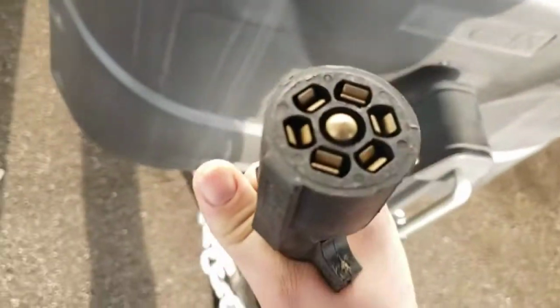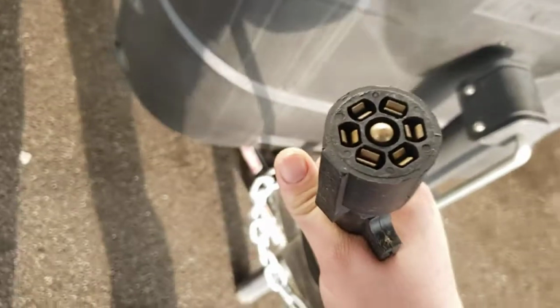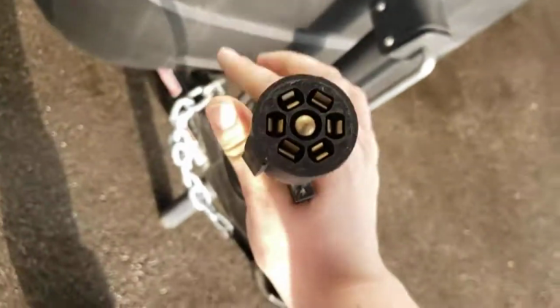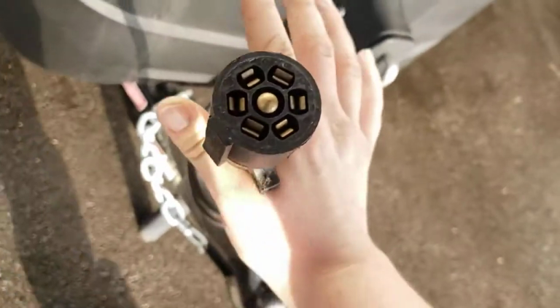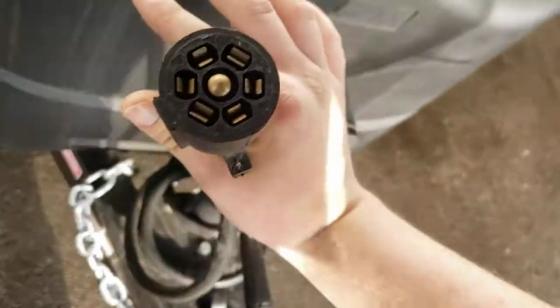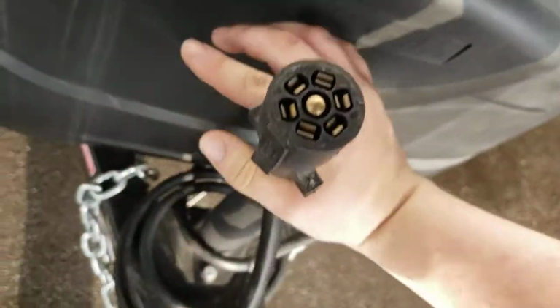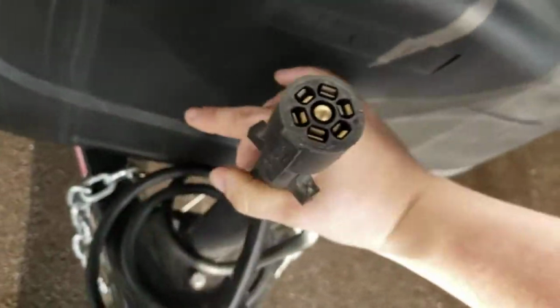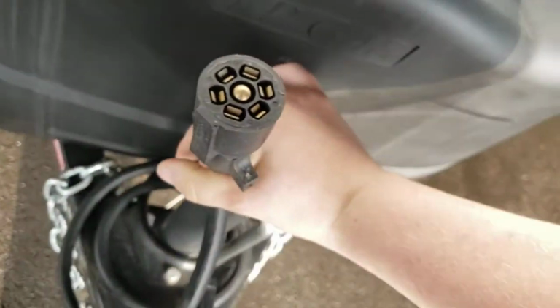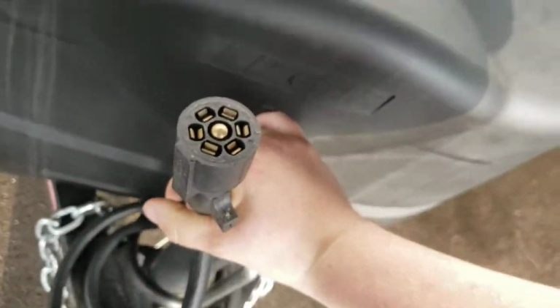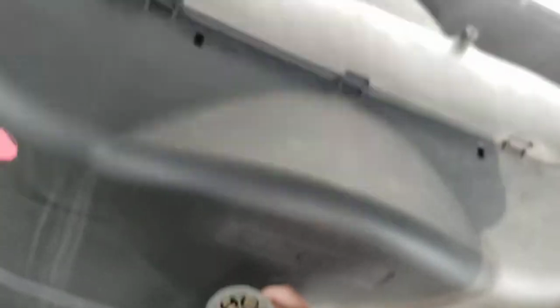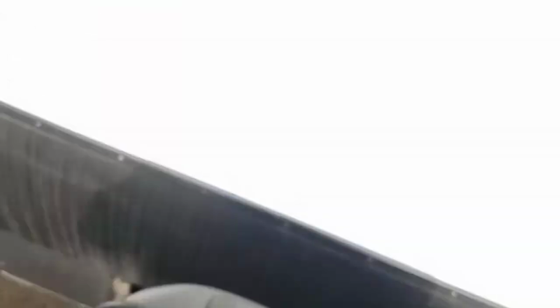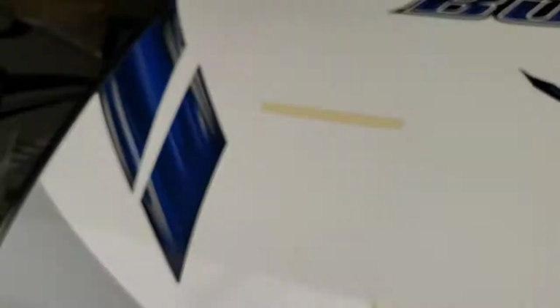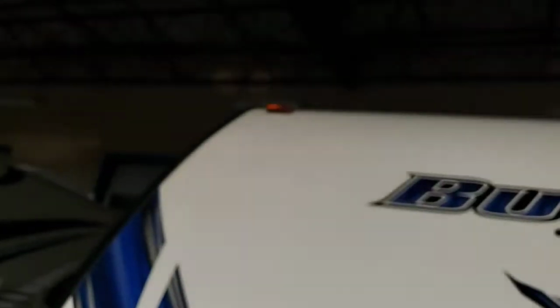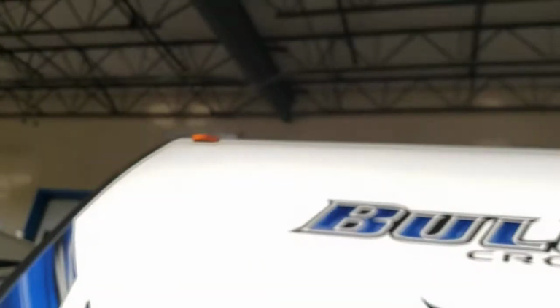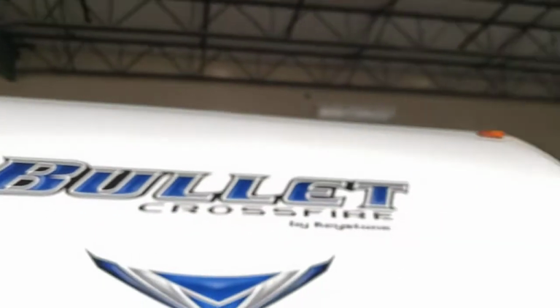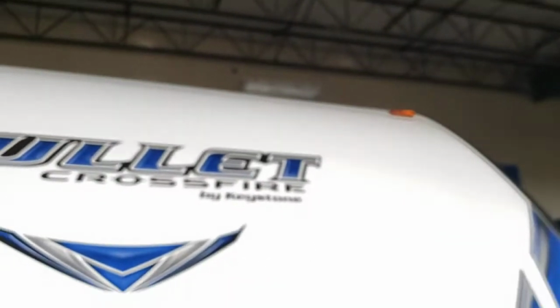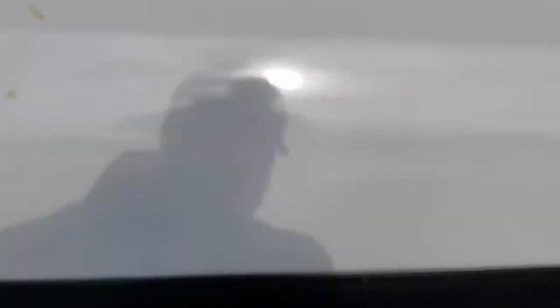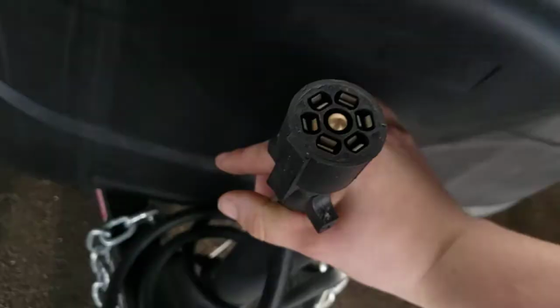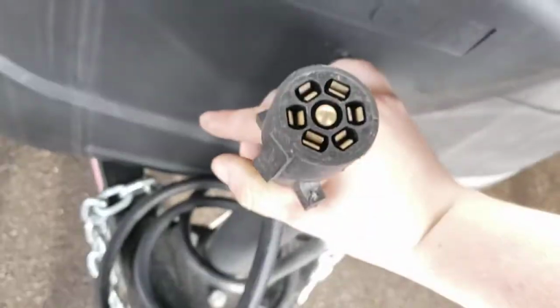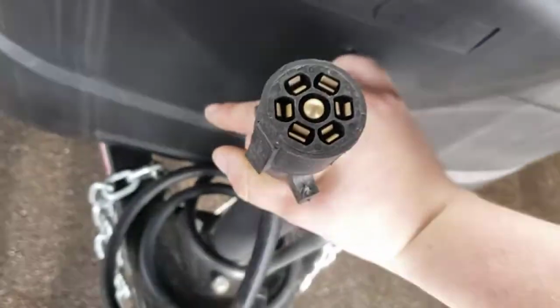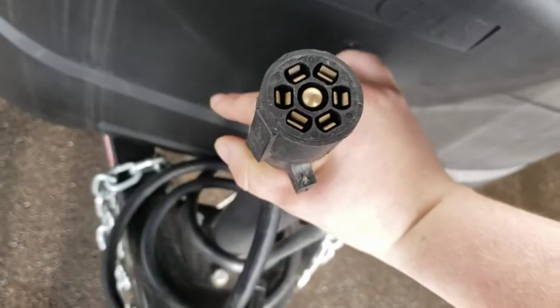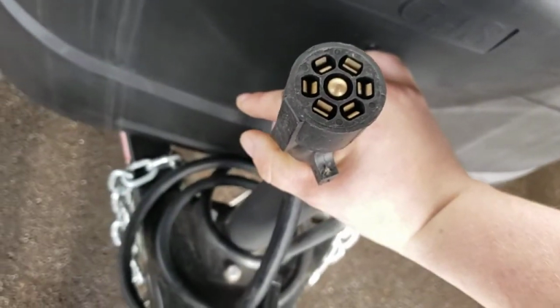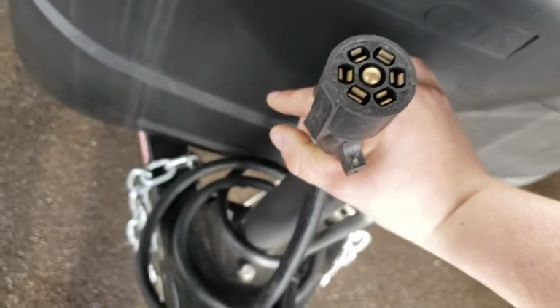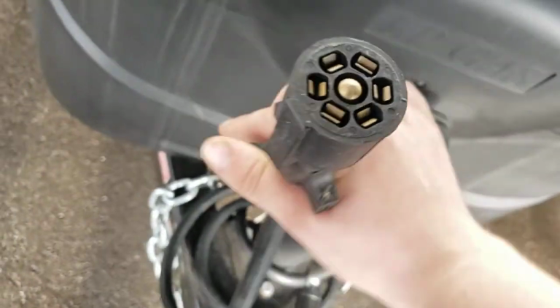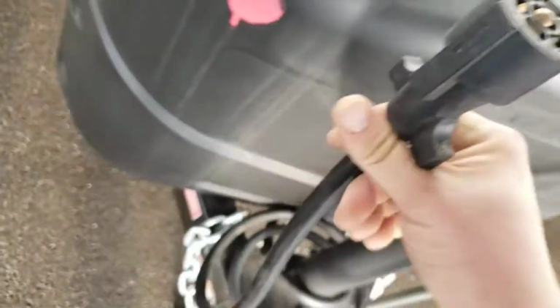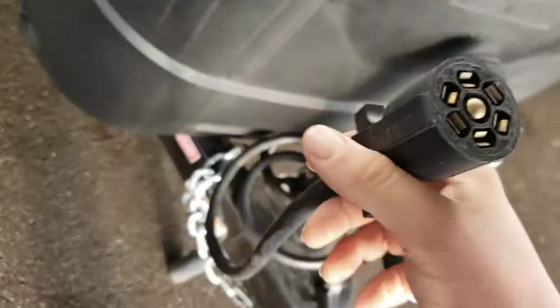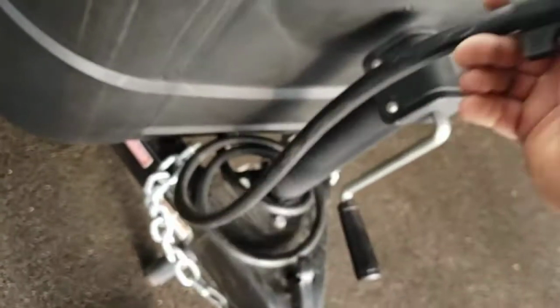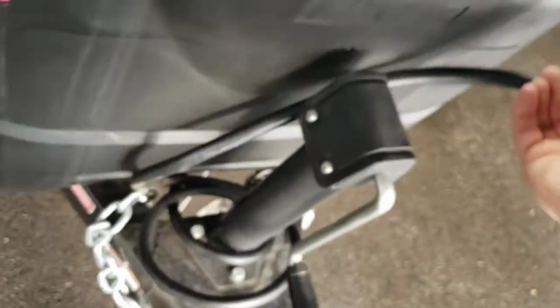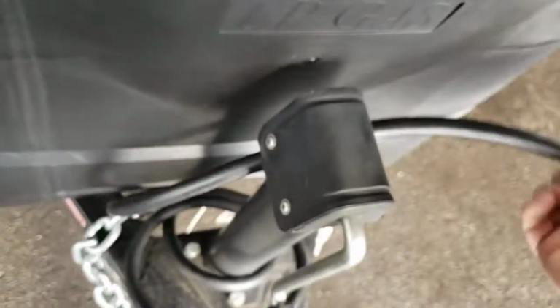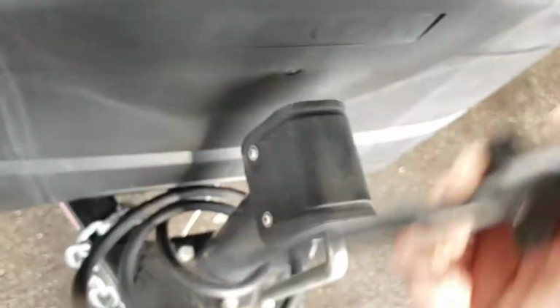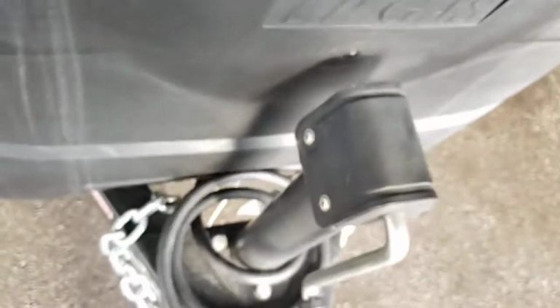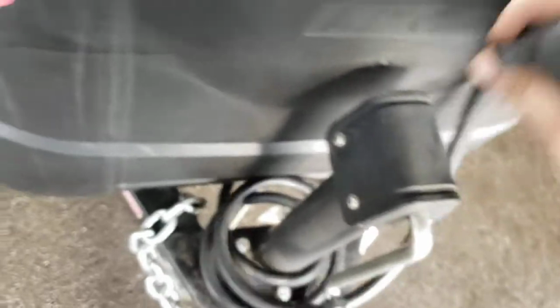Seven-way connector — this plugs into the back of your truck. It allows the turn signals and marker lights on the trailer to work. The brakes on the trailer will also work through this, but only if you have a brake controller in your truck.